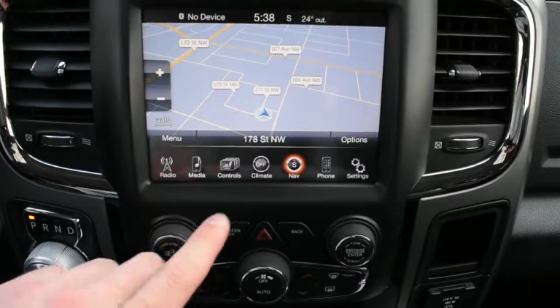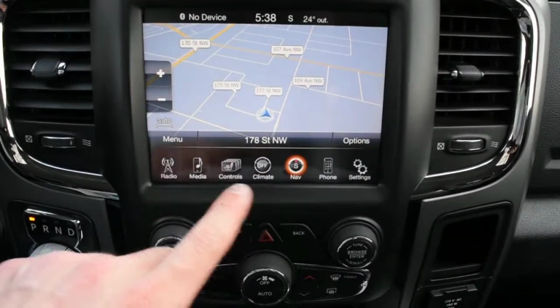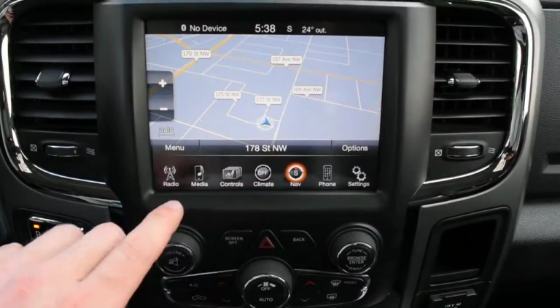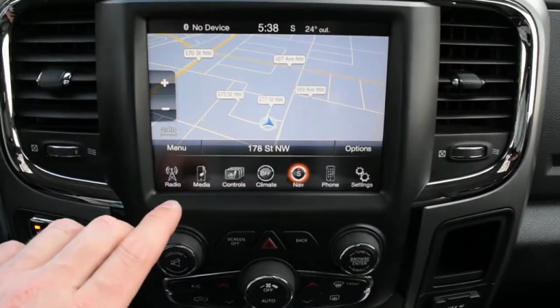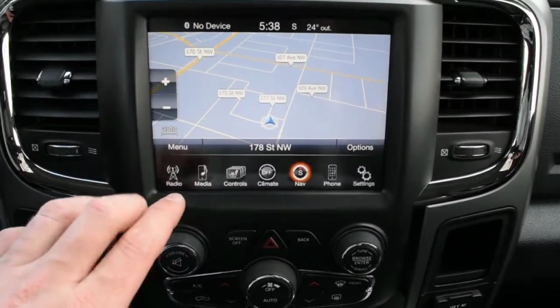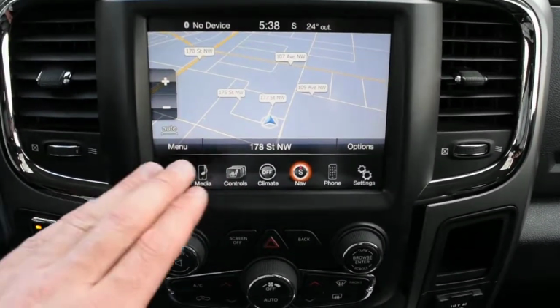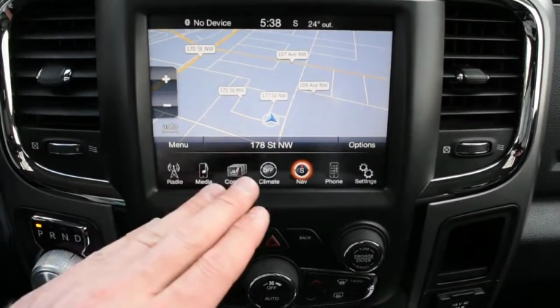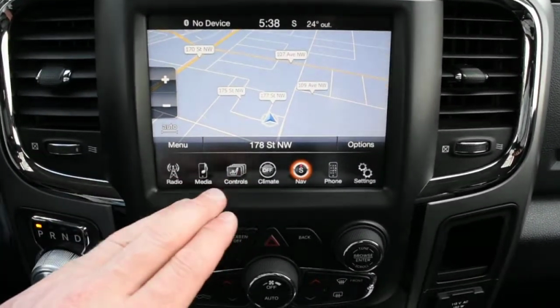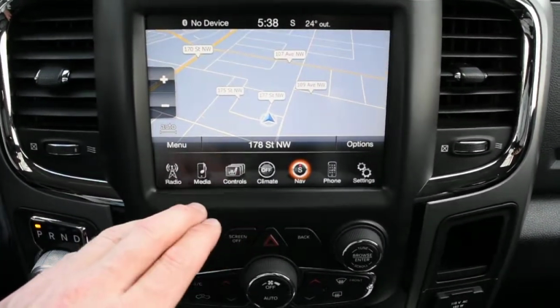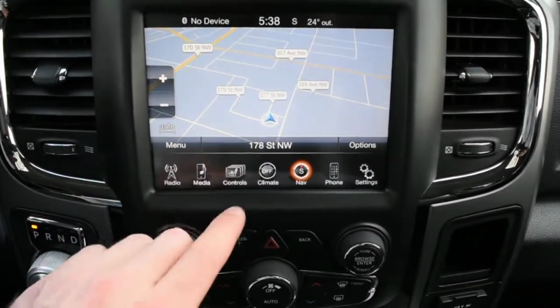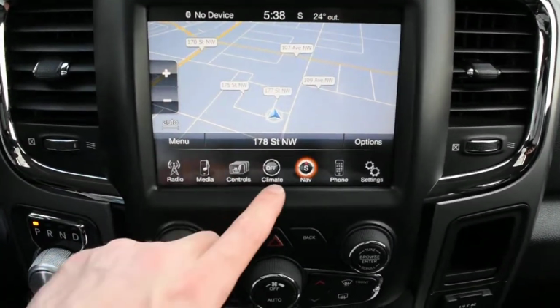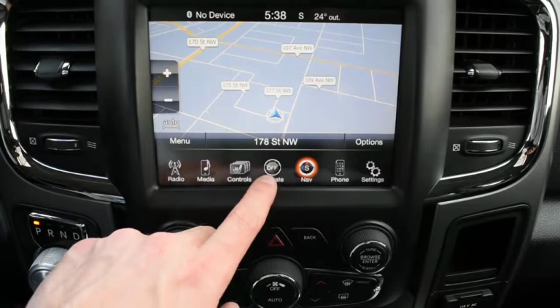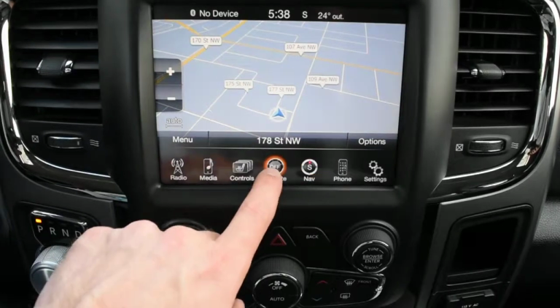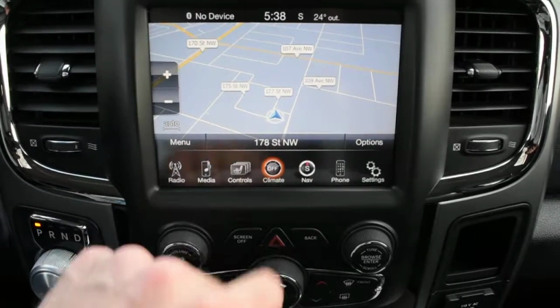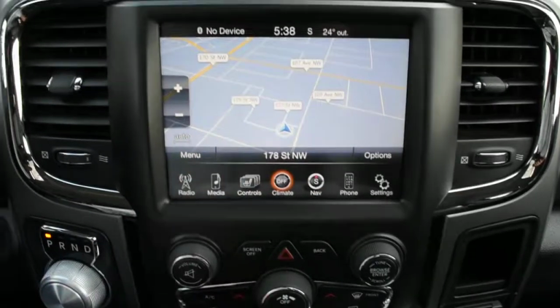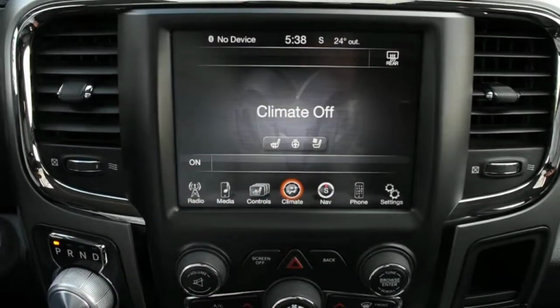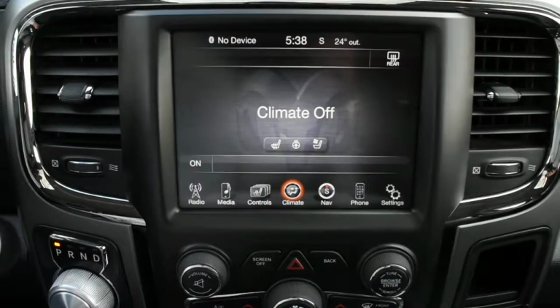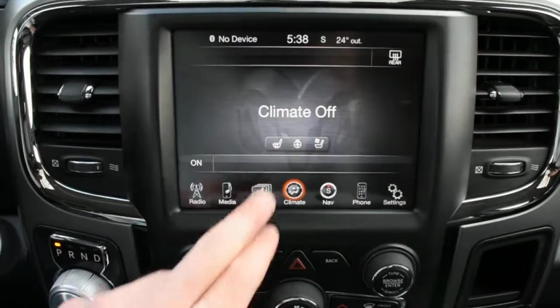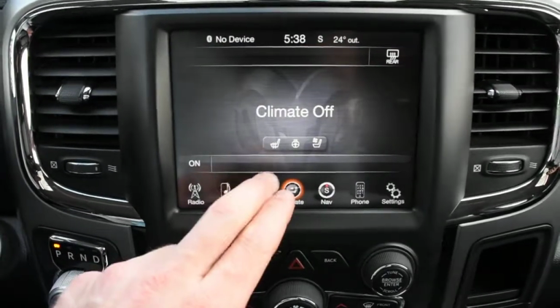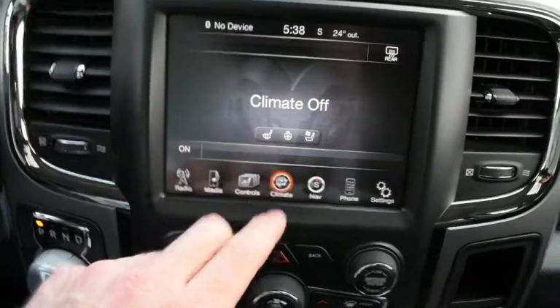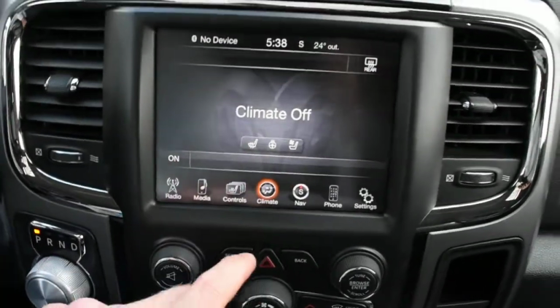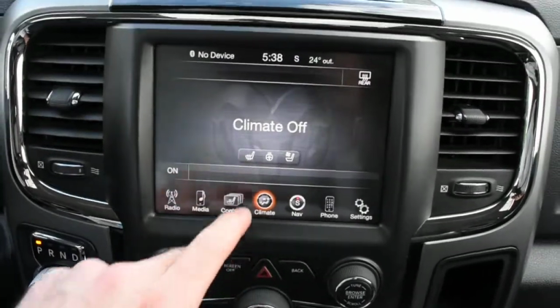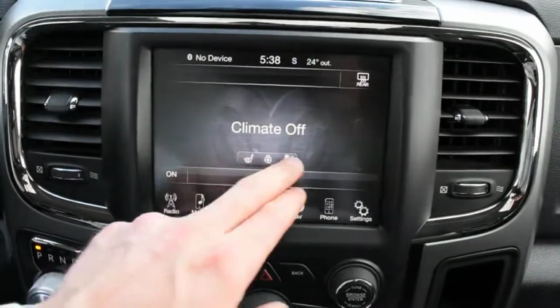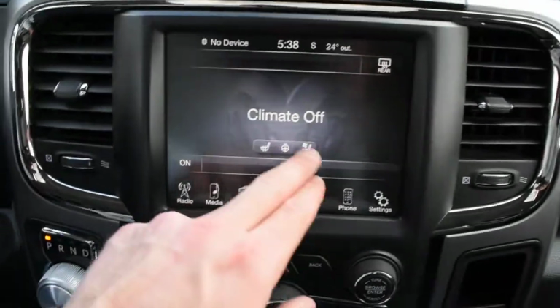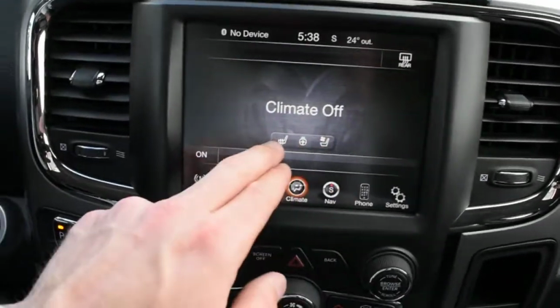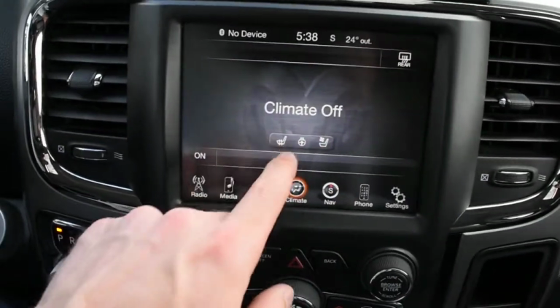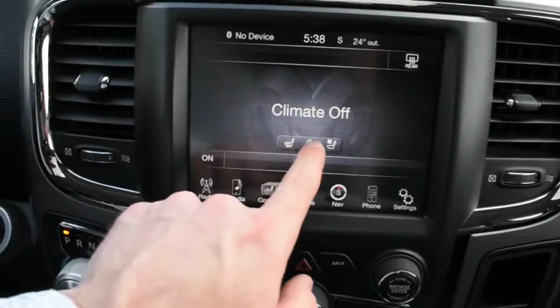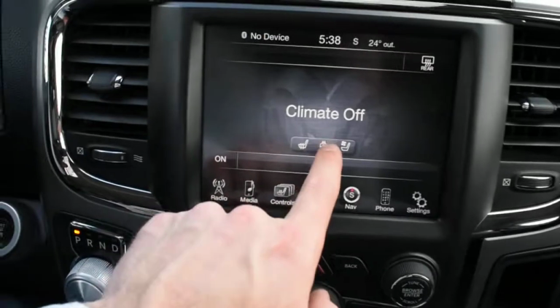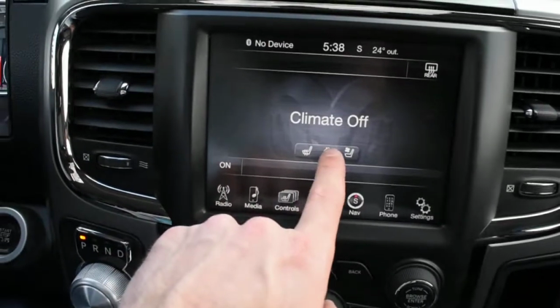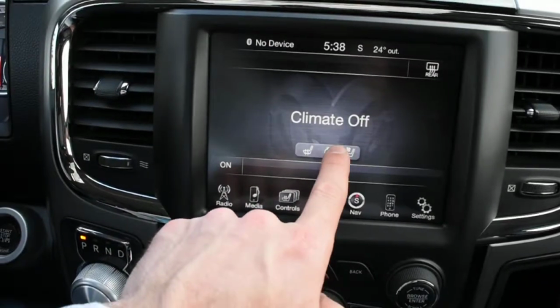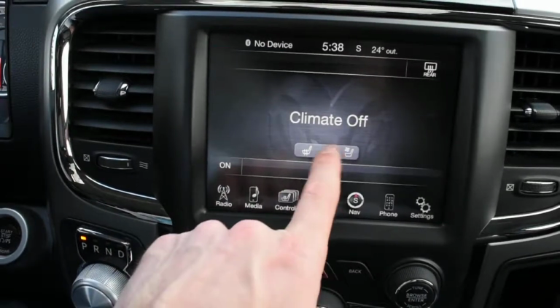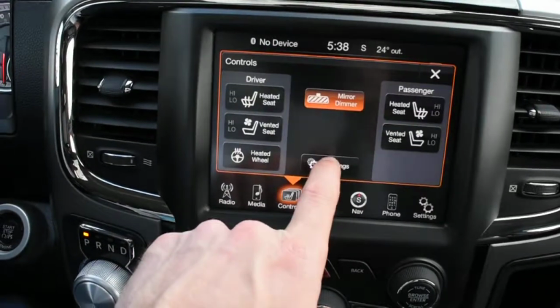Scrolling through the multimedia screen you do have your climate controls. You do have your heated and cooled seats with a heated steering wheel as well.